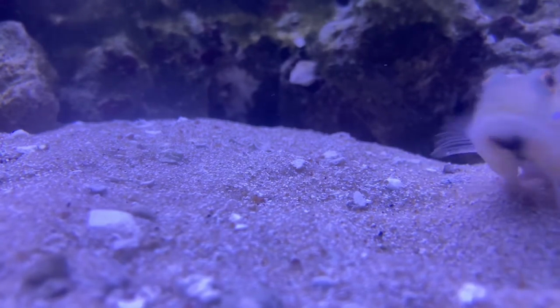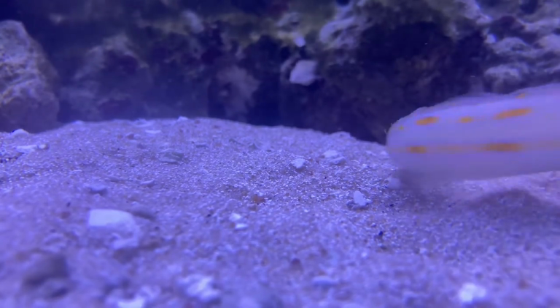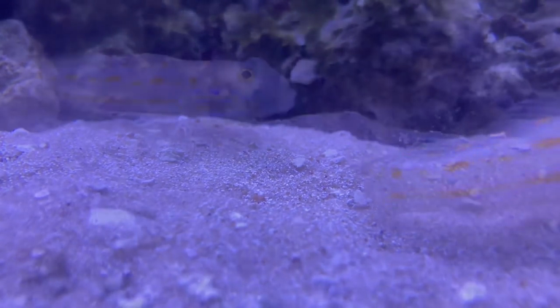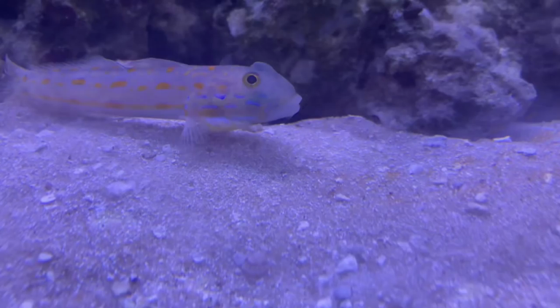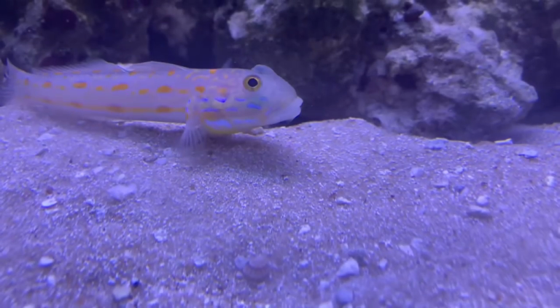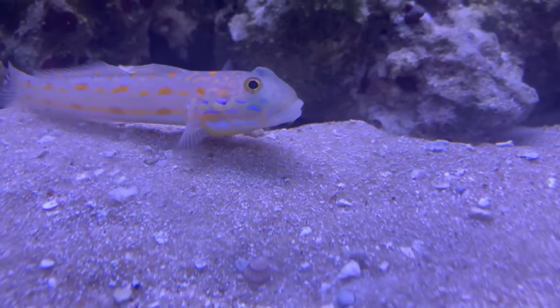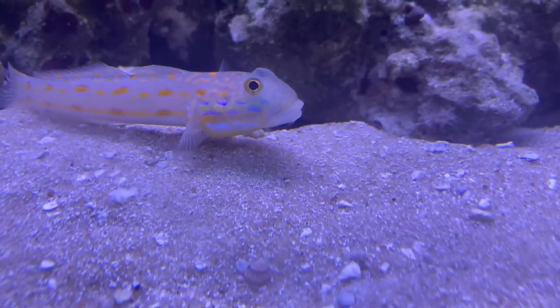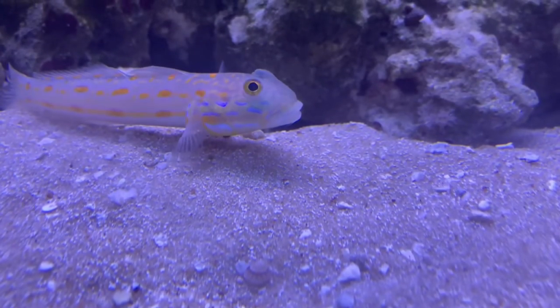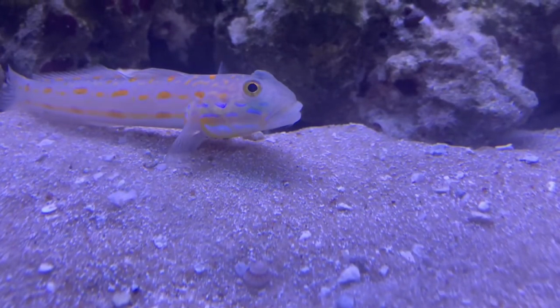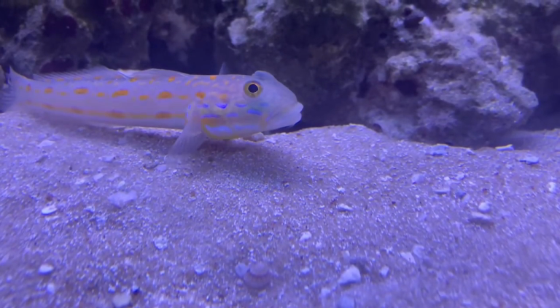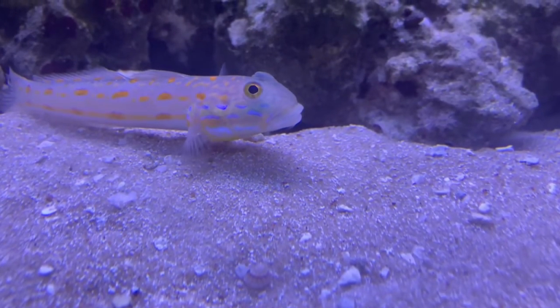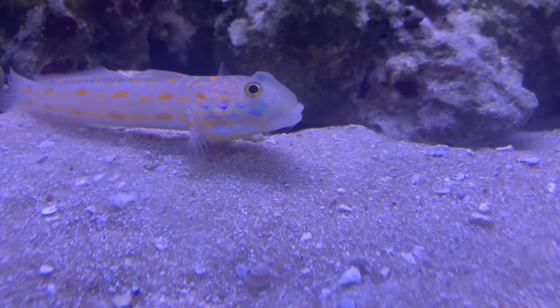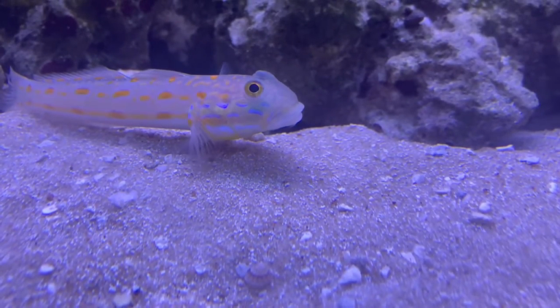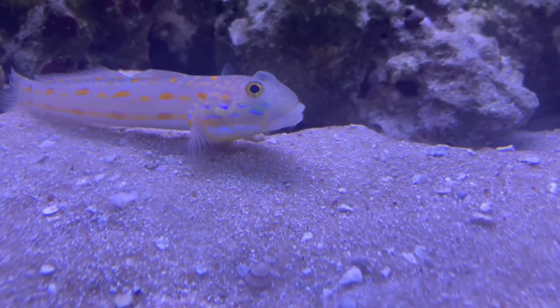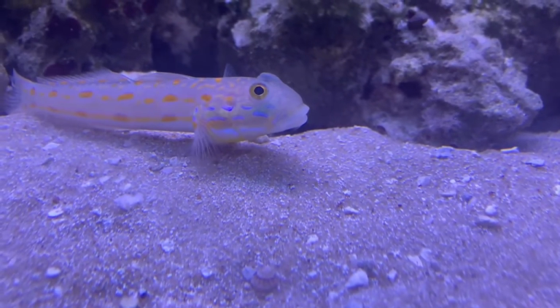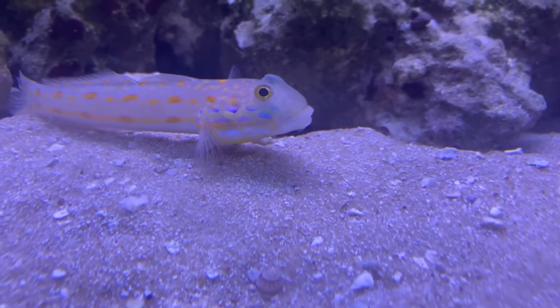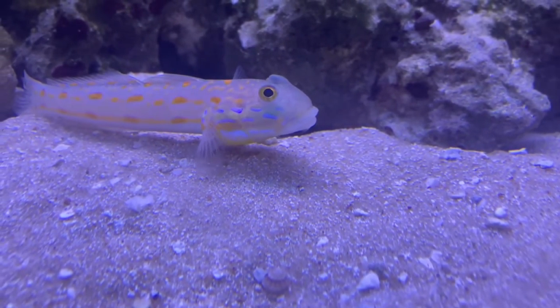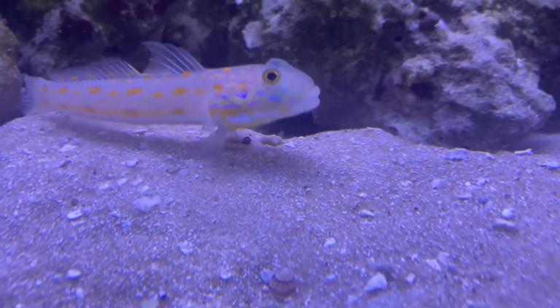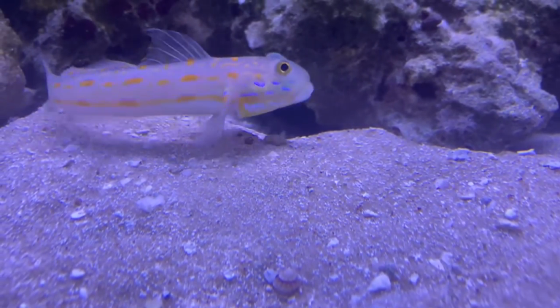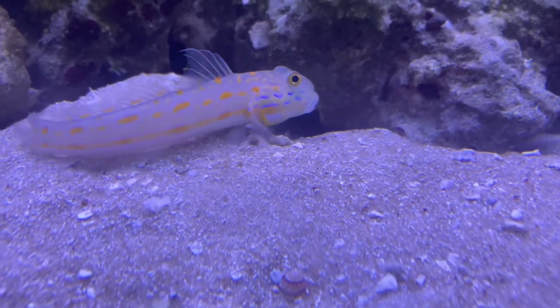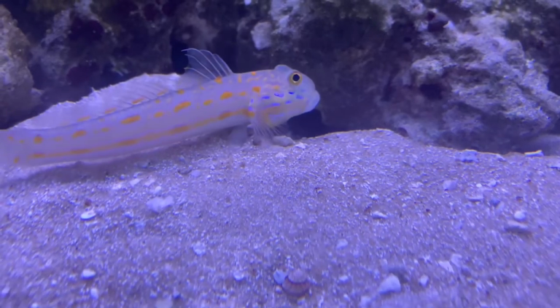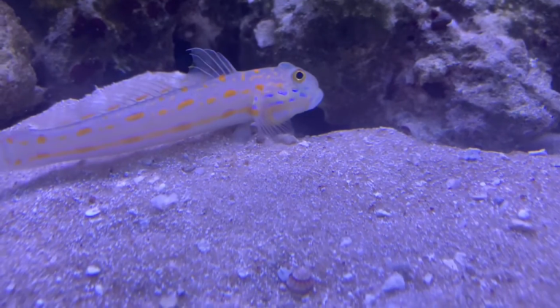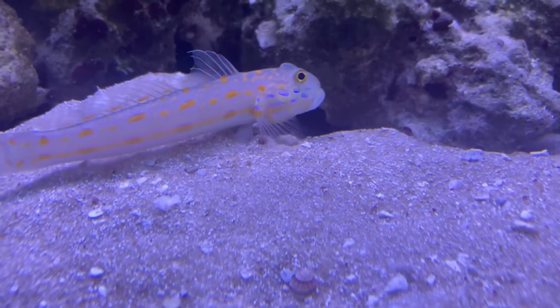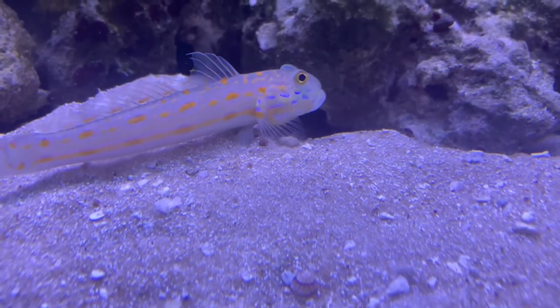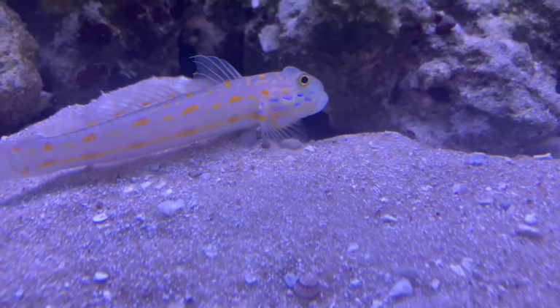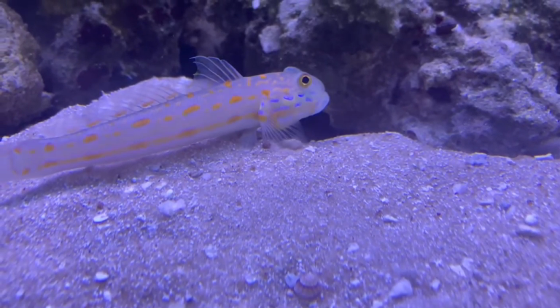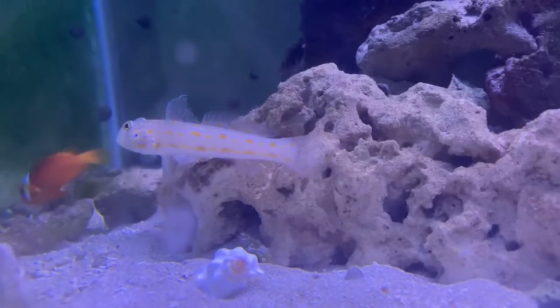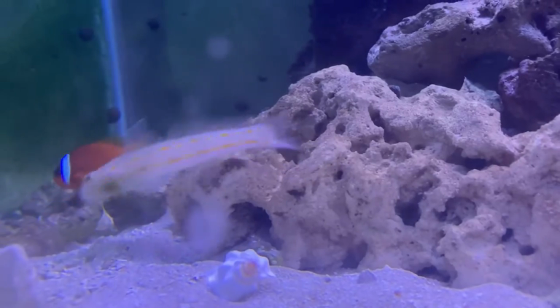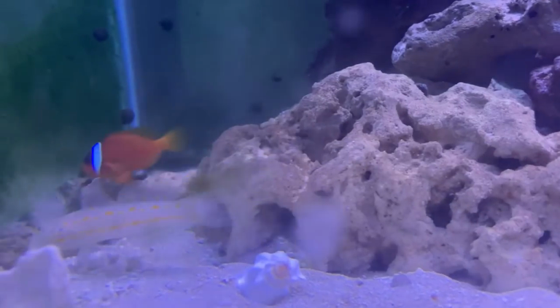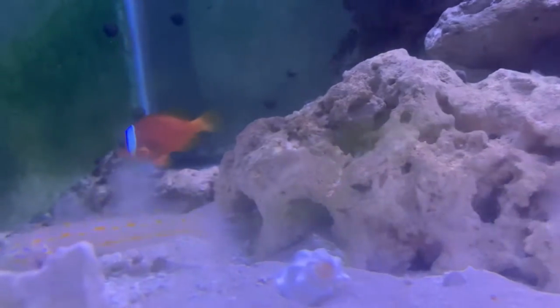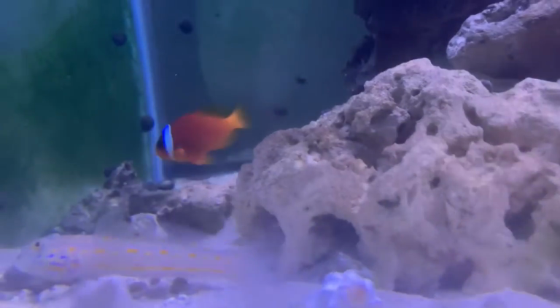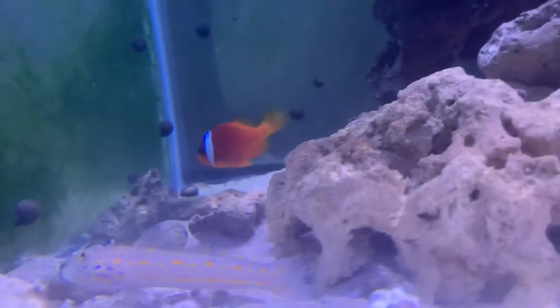They need a 30 gallon tank minimum and they also eat a lot of meaty foods because they are carnivores. I do have a video on why most sand gobies die, so I recommend you all checking that out.